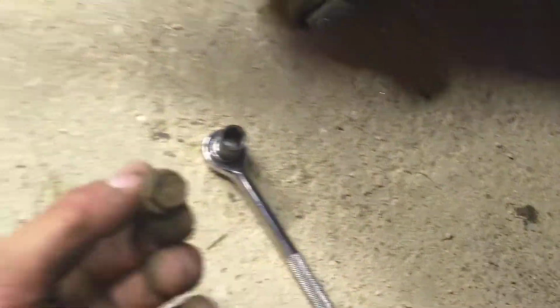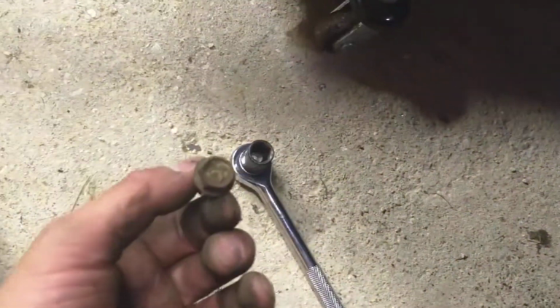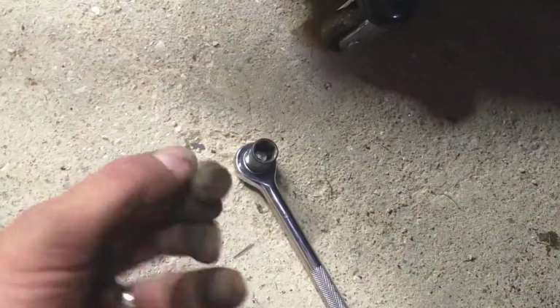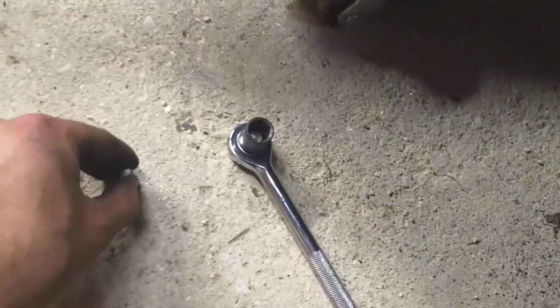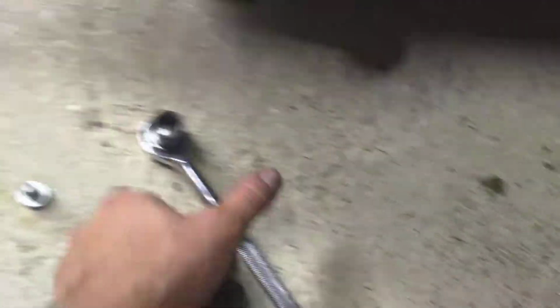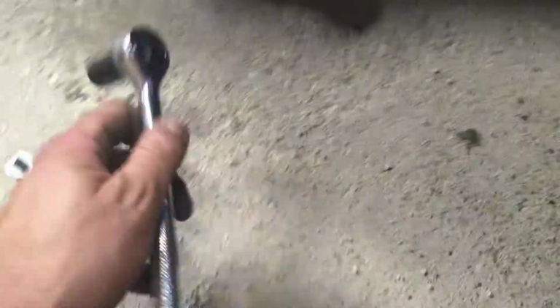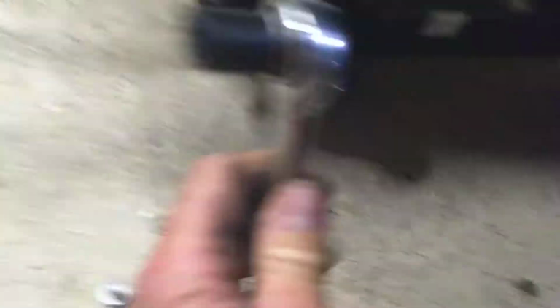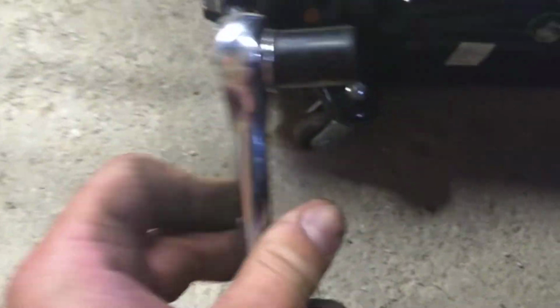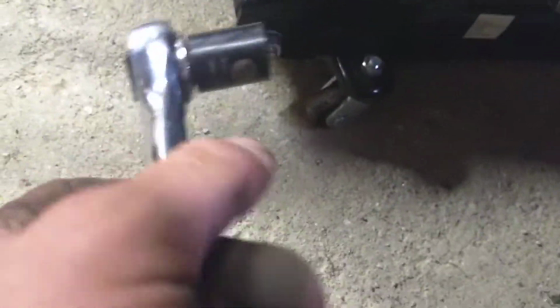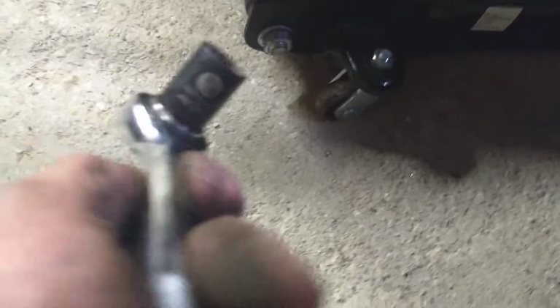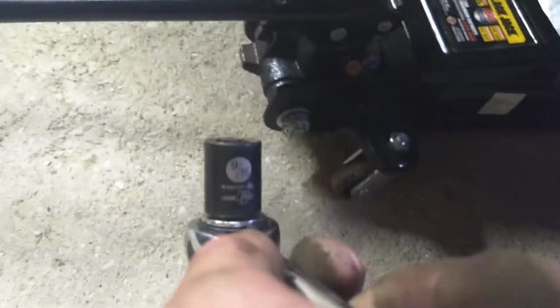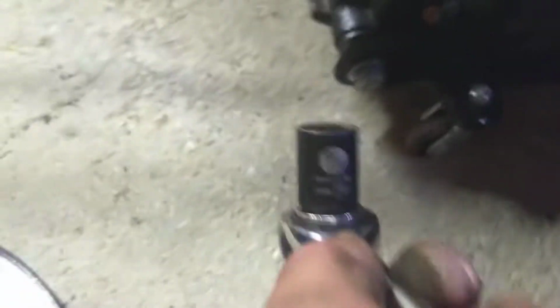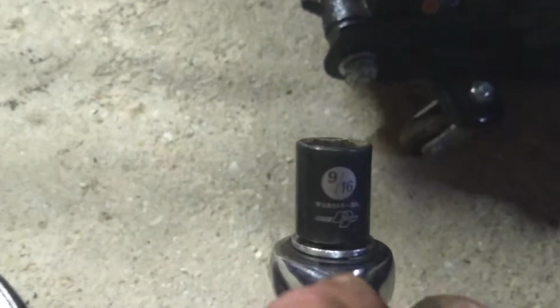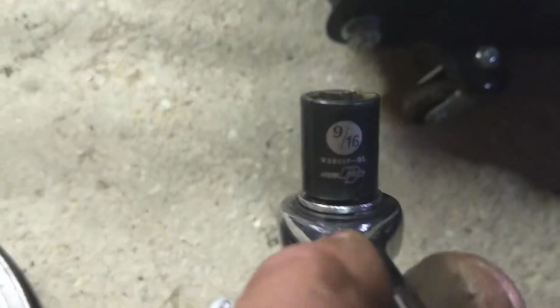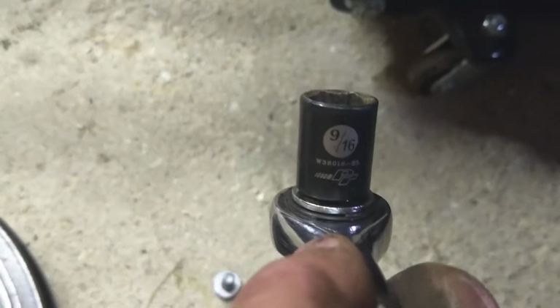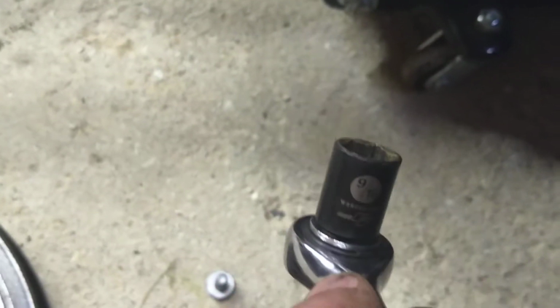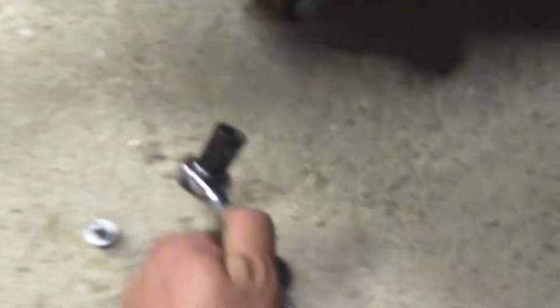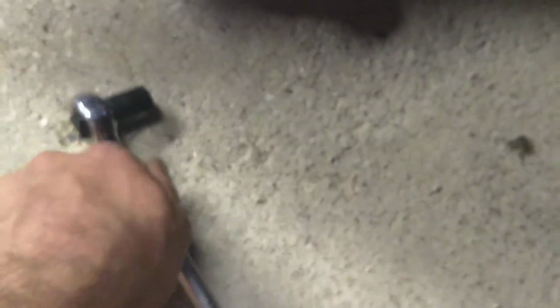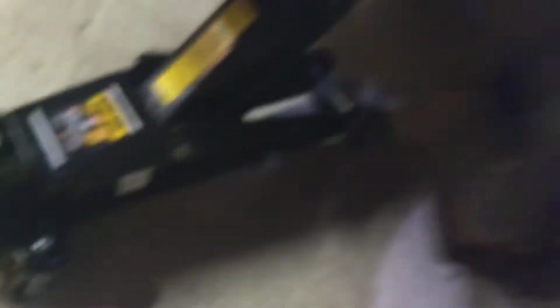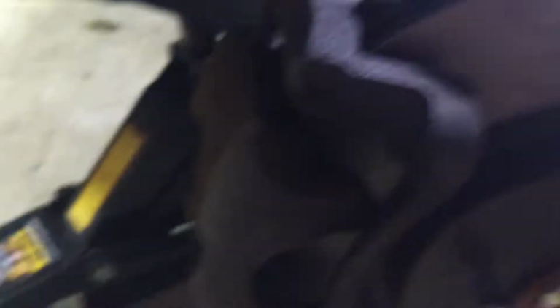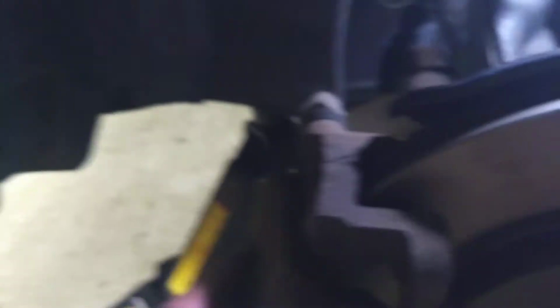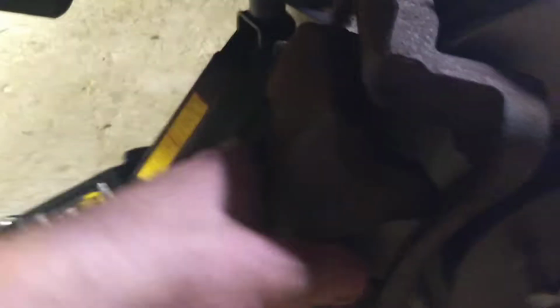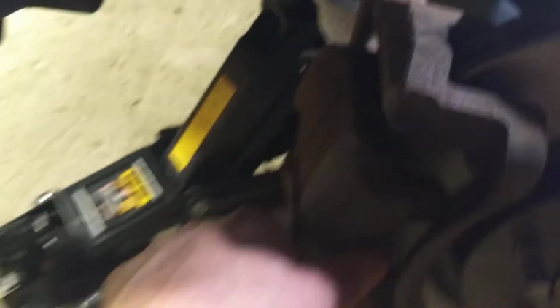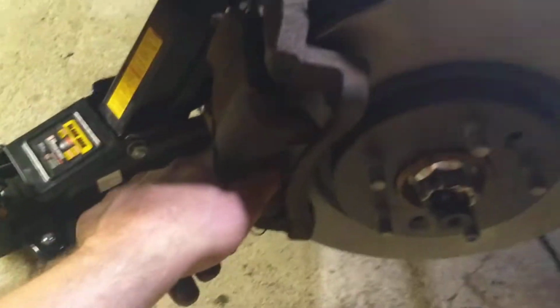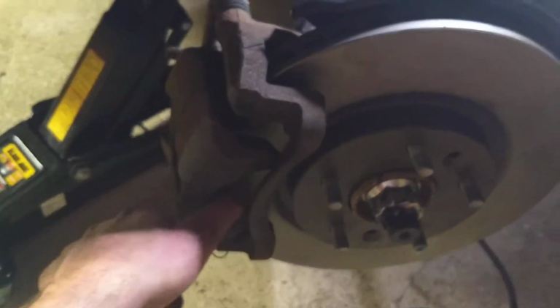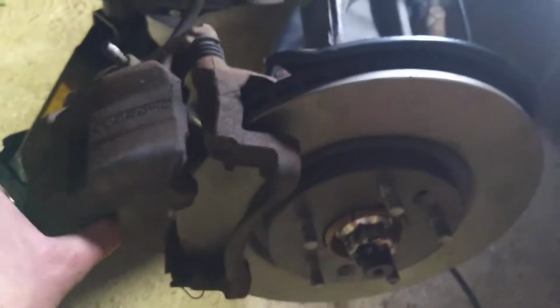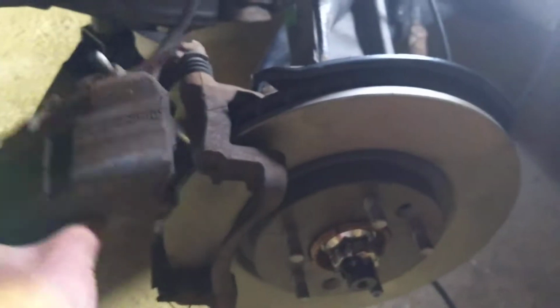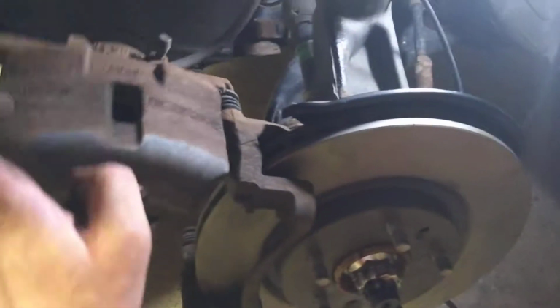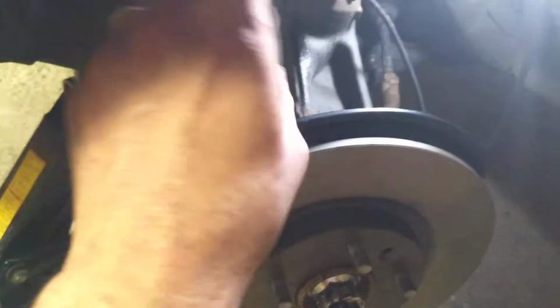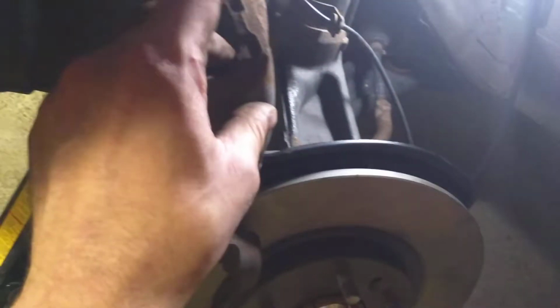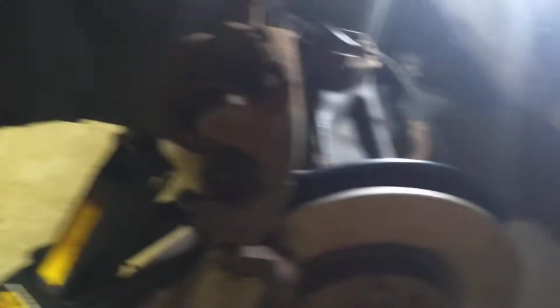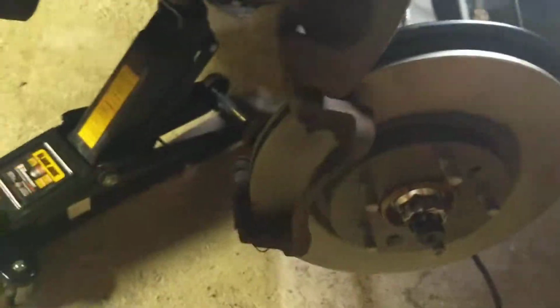So what you do is you pop the bottom bolt out. That is a nine-sixteenths socket — get that out. And then when you take that out, it'll allow this to just swing straight up.